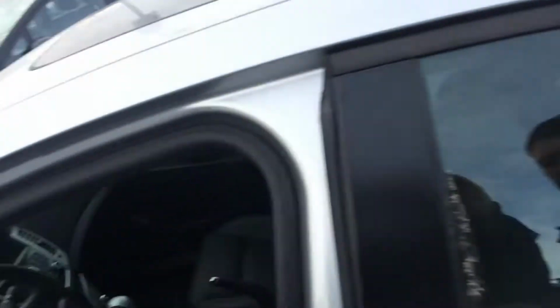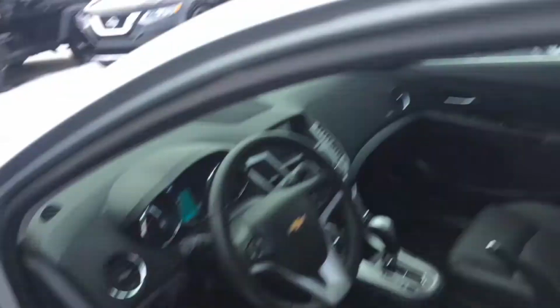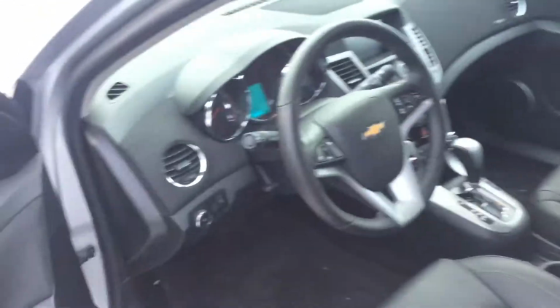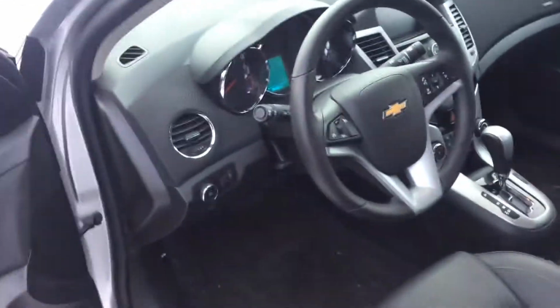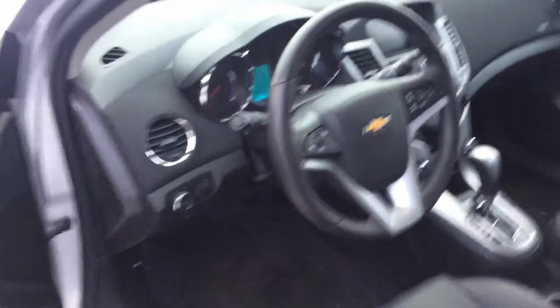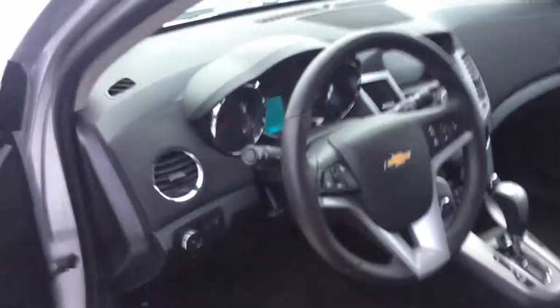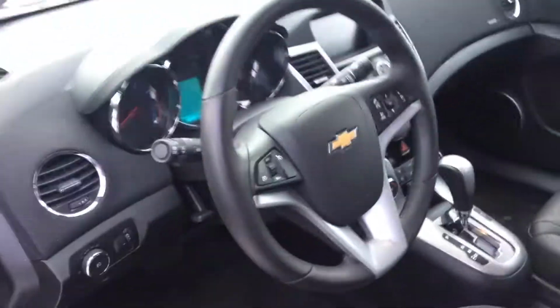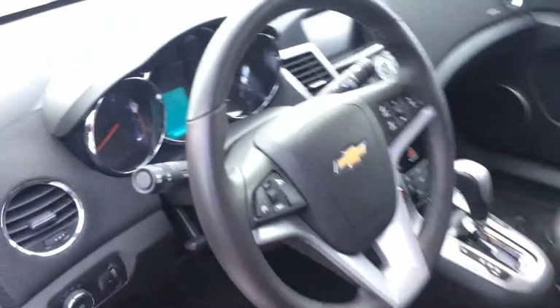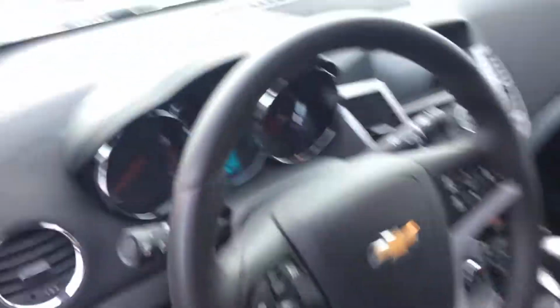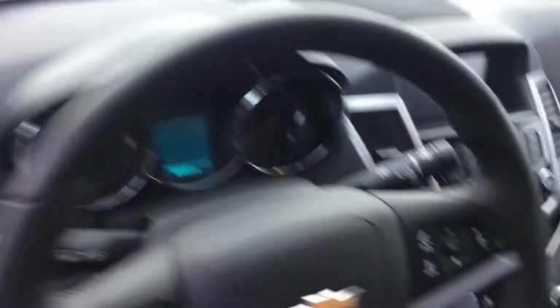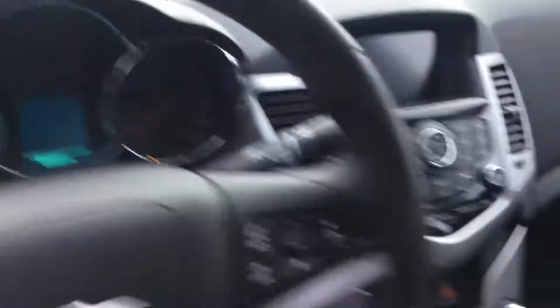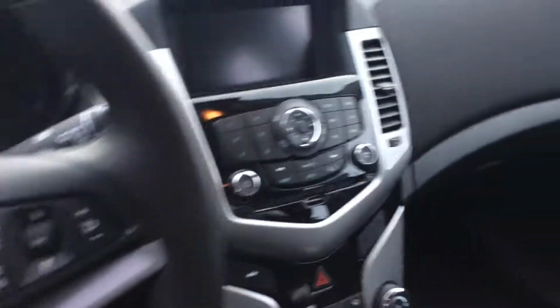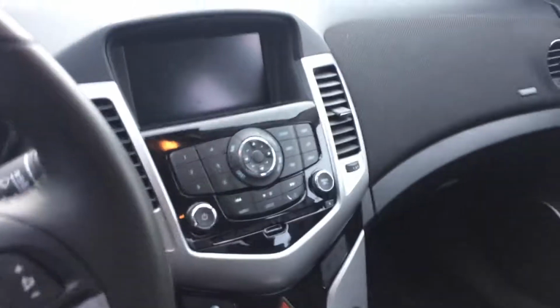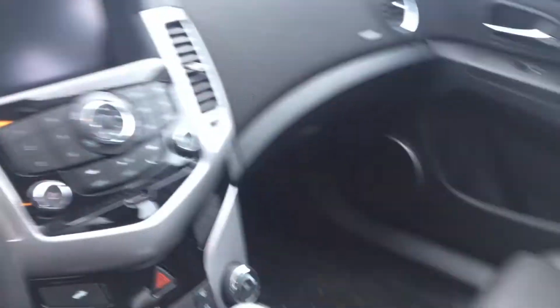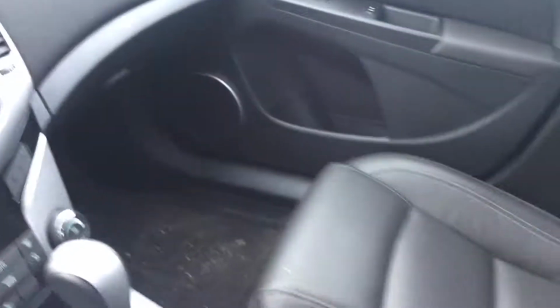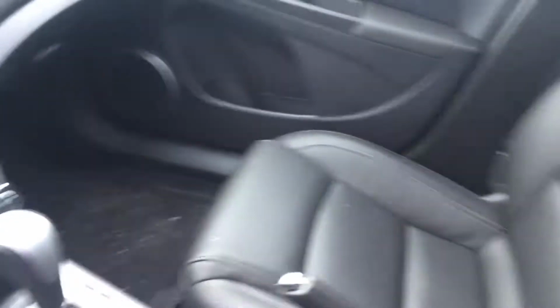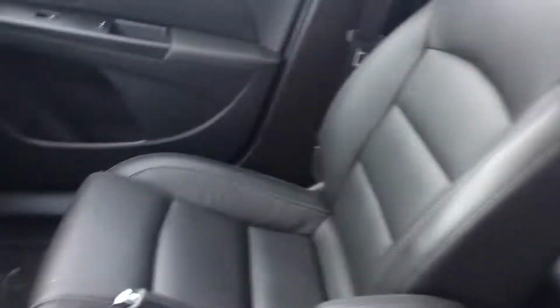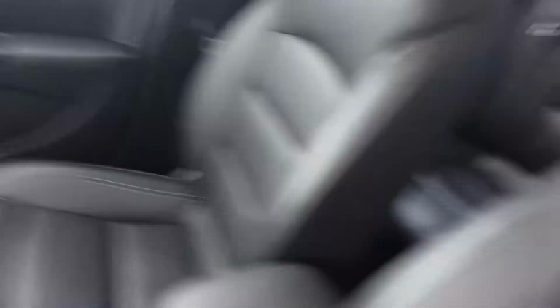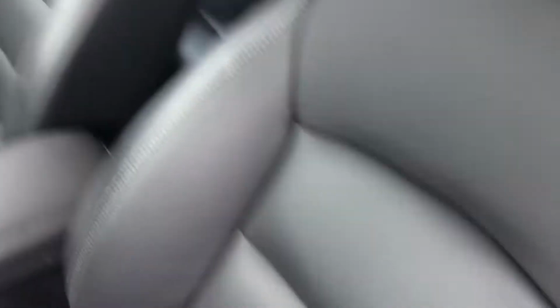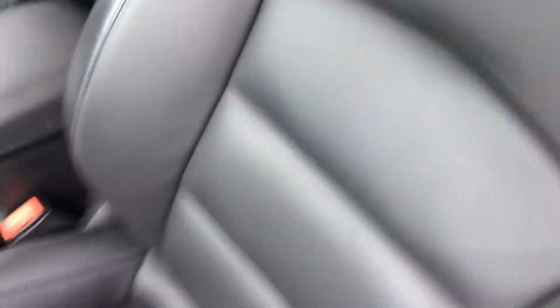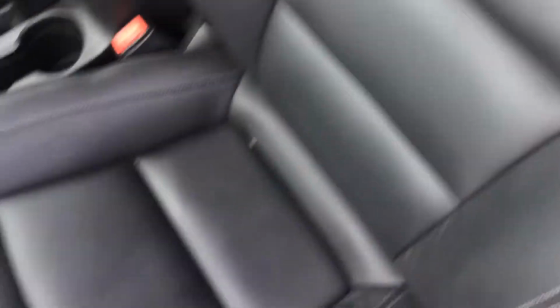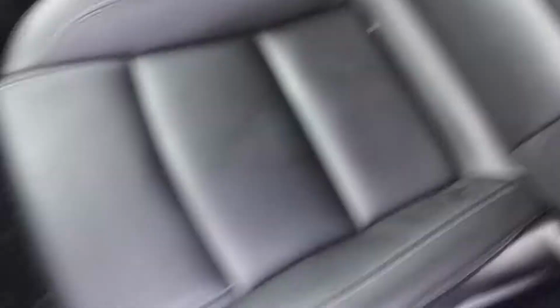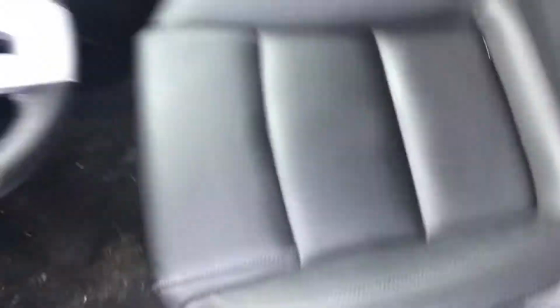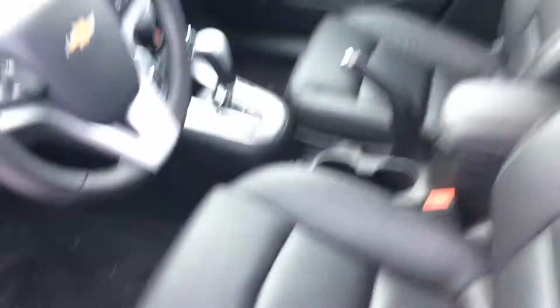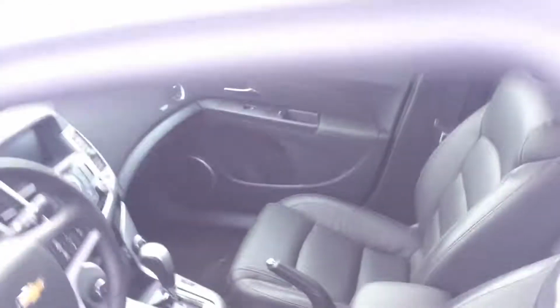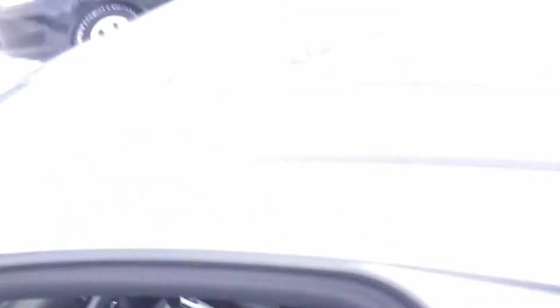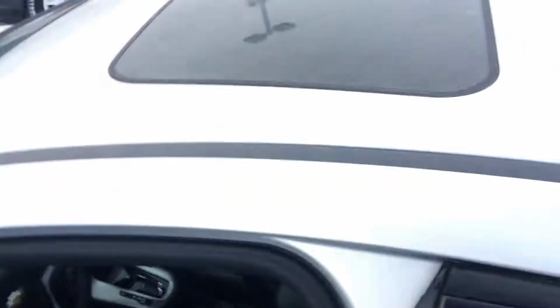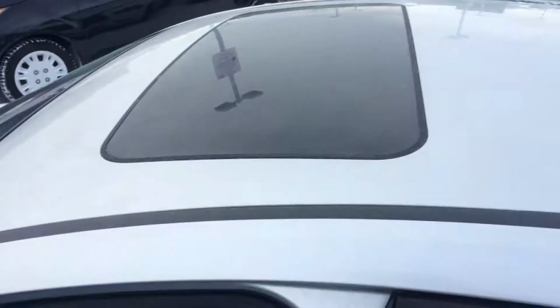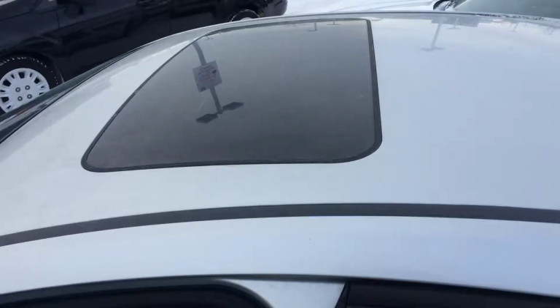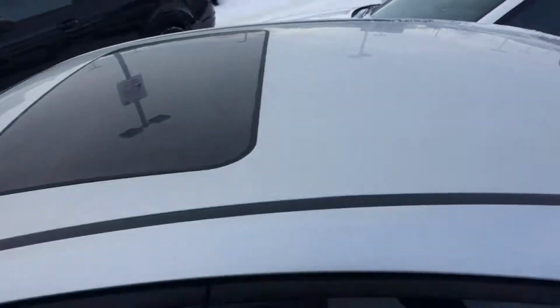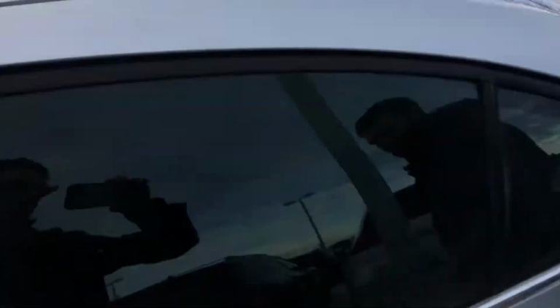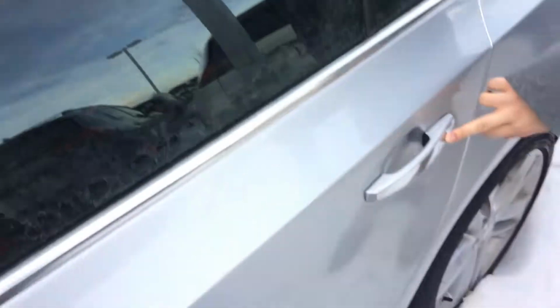Leather heated seats, big touchscreen in the middle, backup camera, Bluetooth — tons and tons of options. Dual climate control, everything like that. You even get keyless entry on the back doors, which you don't see in a lot of vehicles.